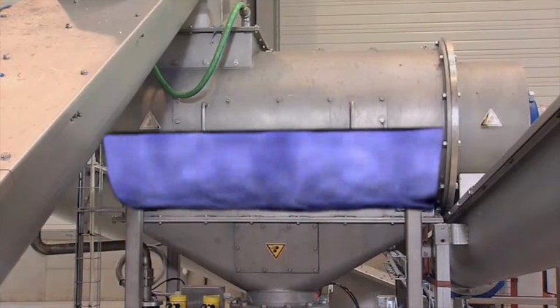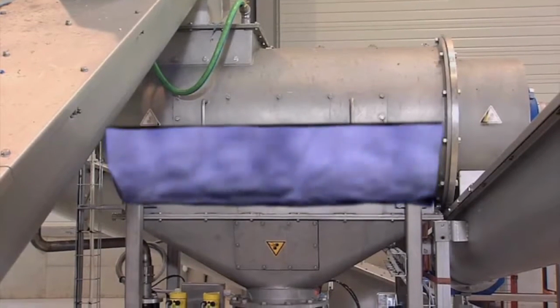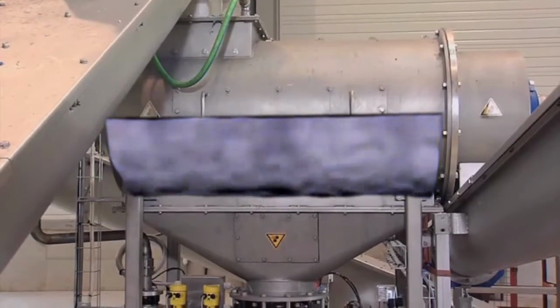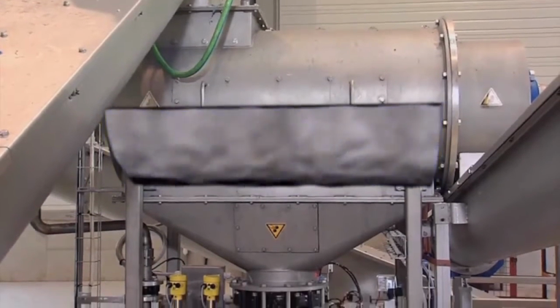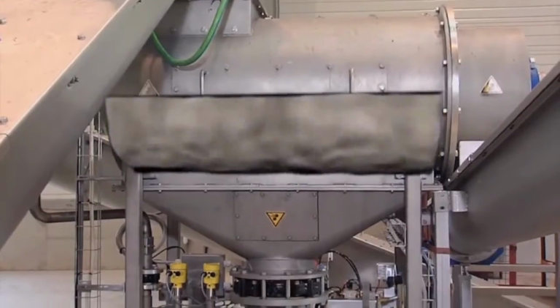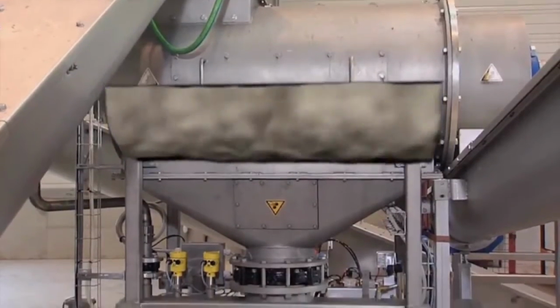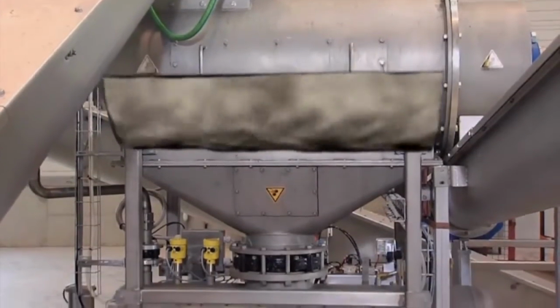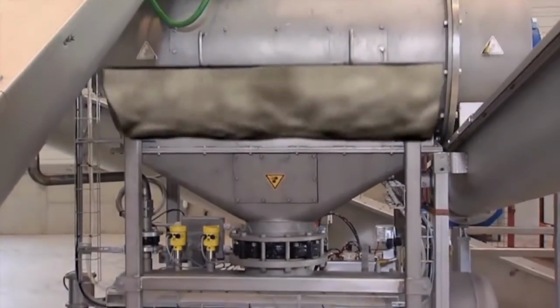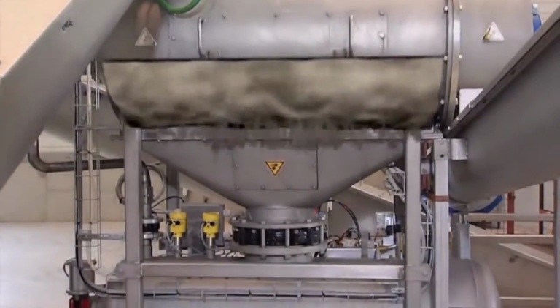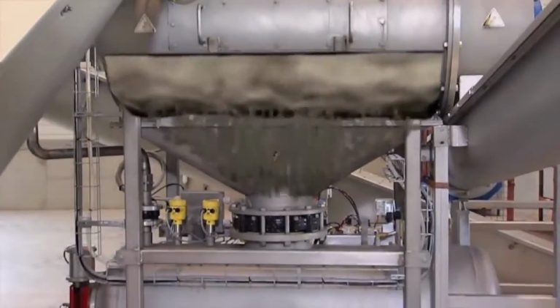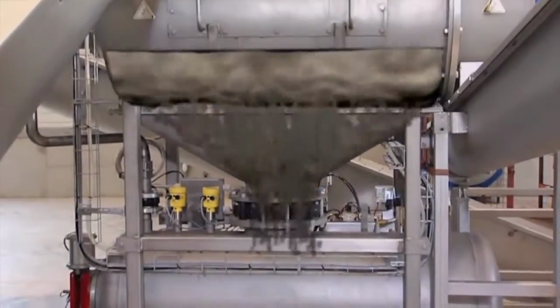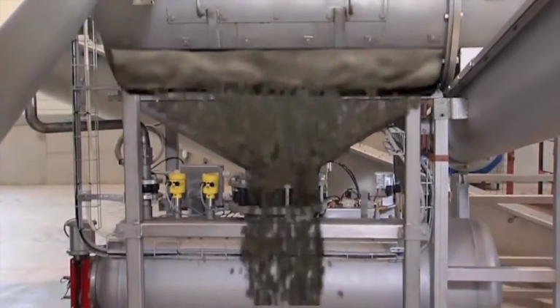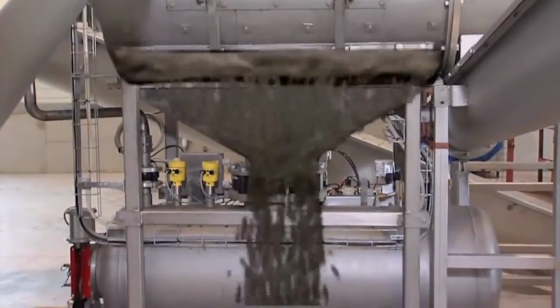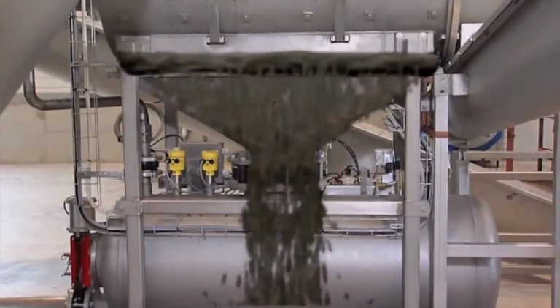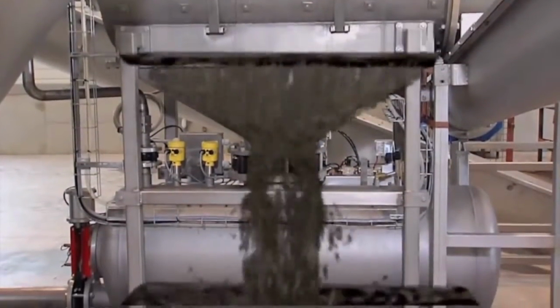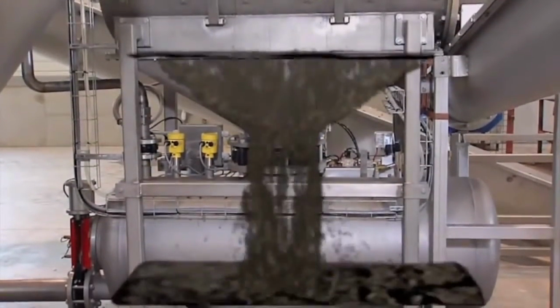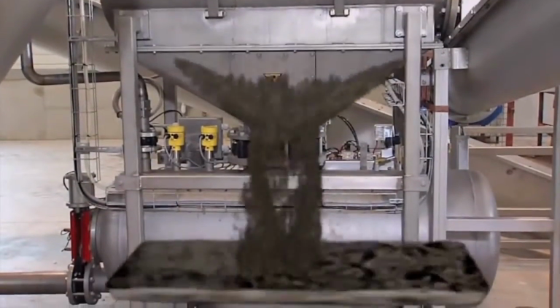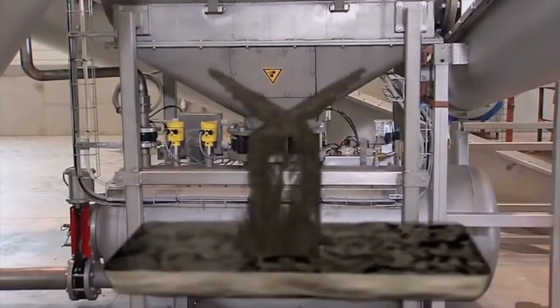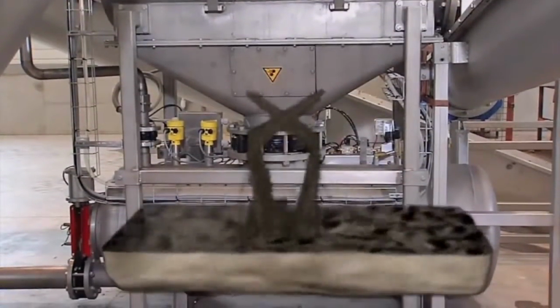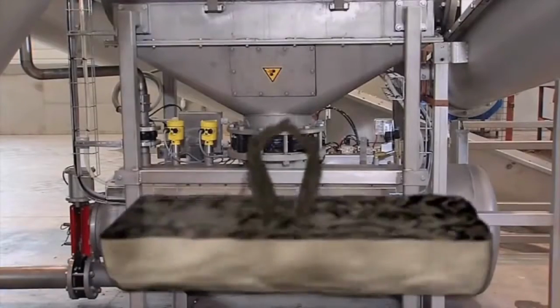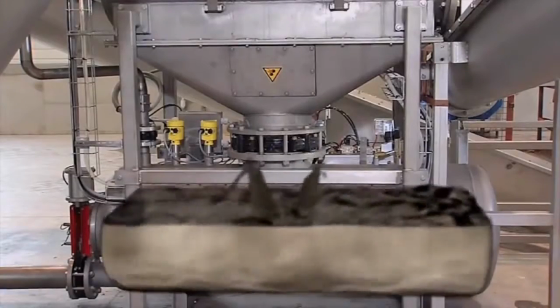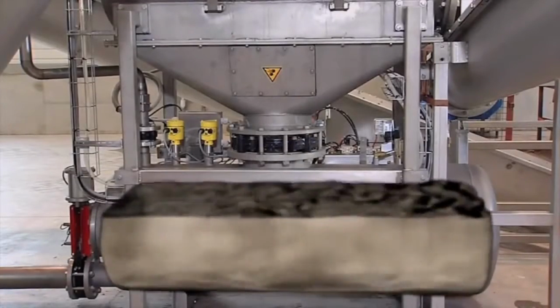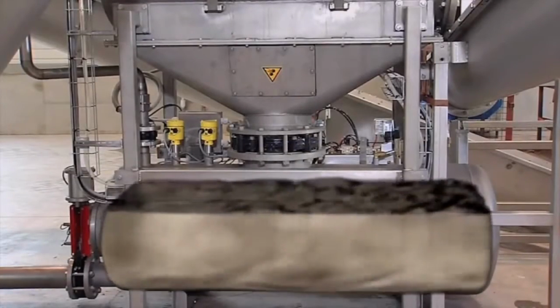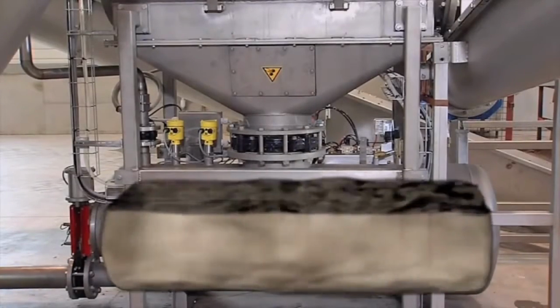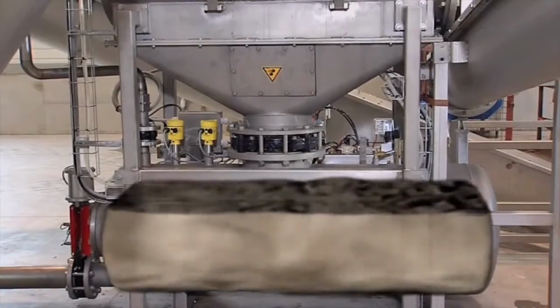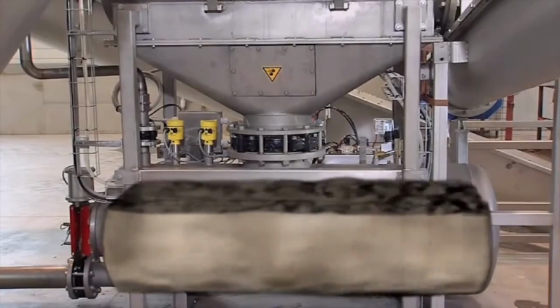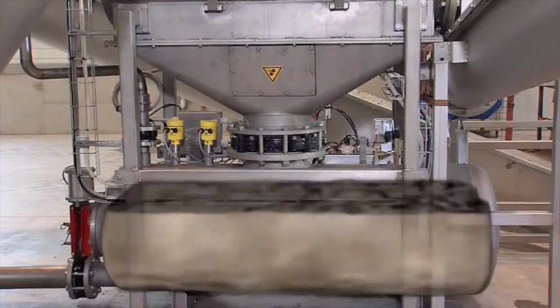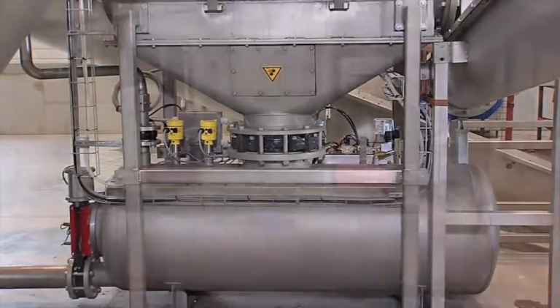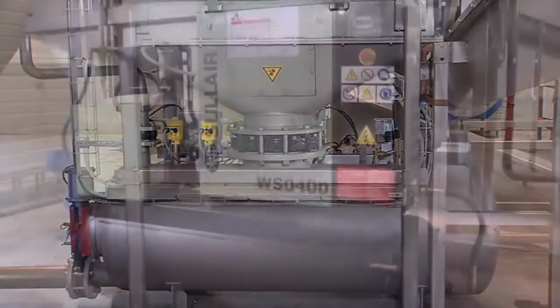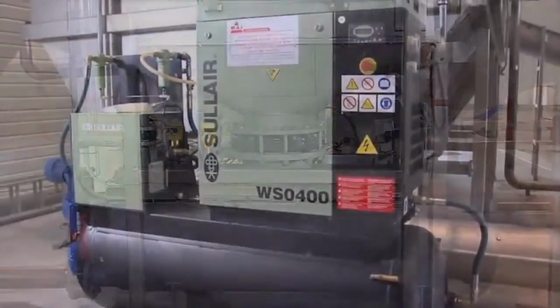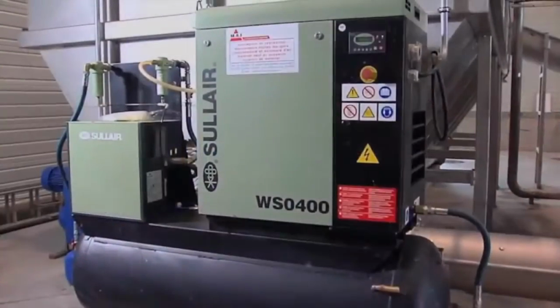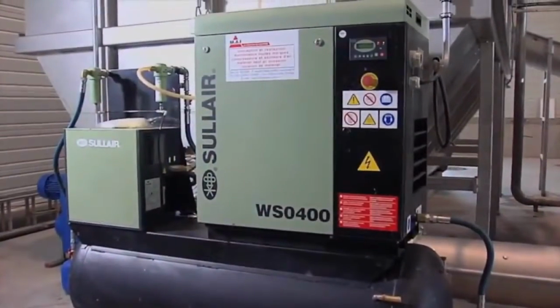The process water consists mainly of rain and cleaning water, and is fed from the used water tank to the separation hammer mill according to the requirements.